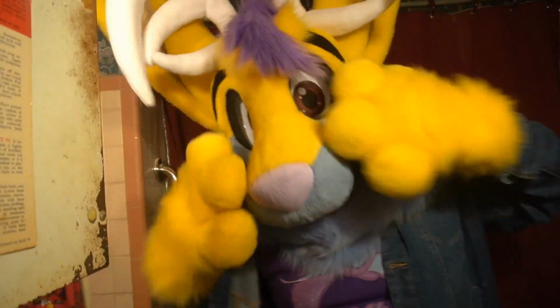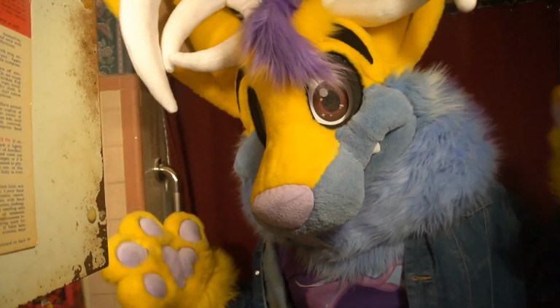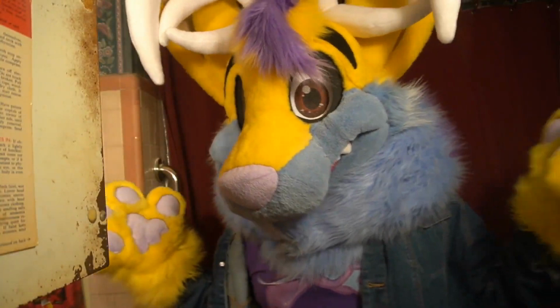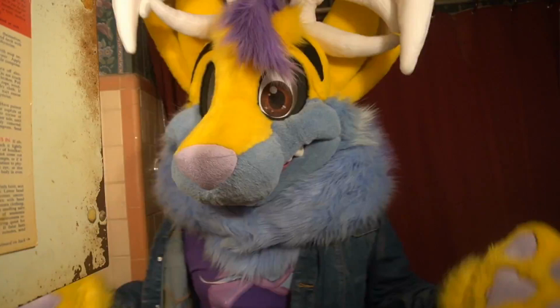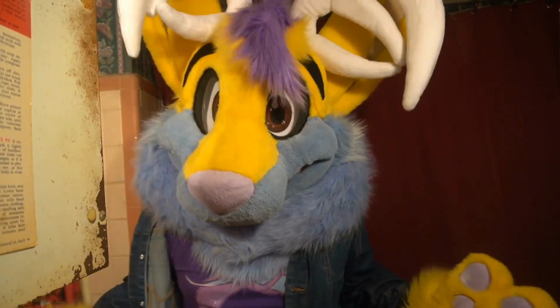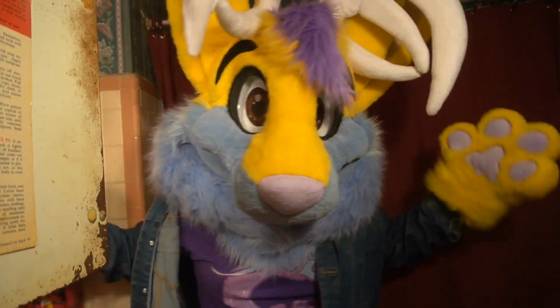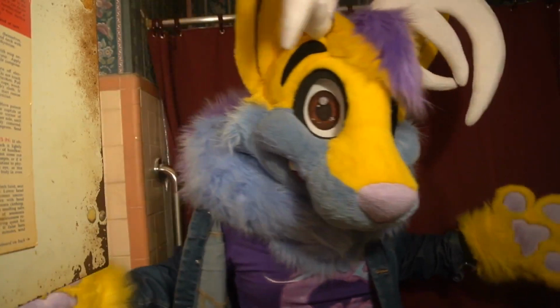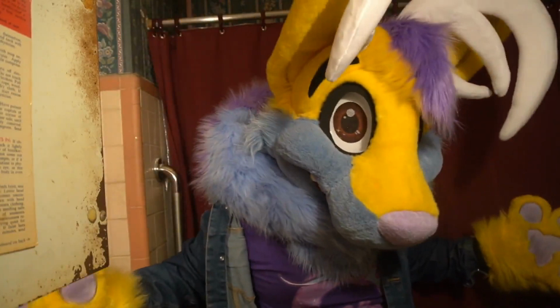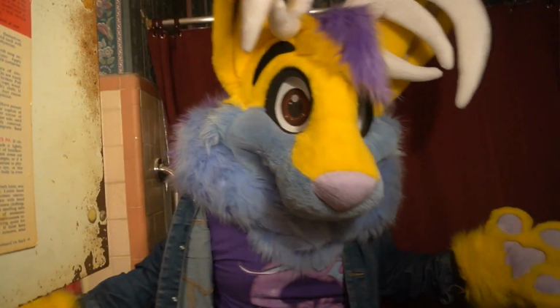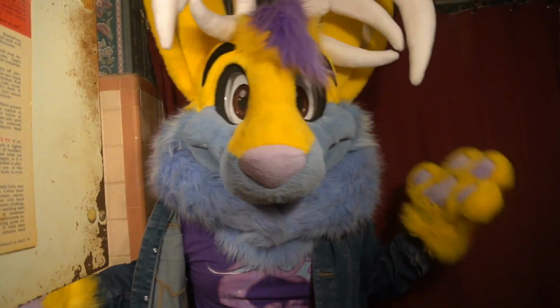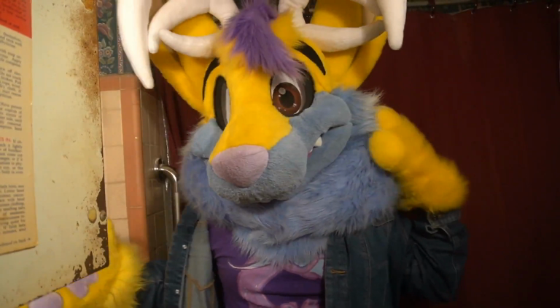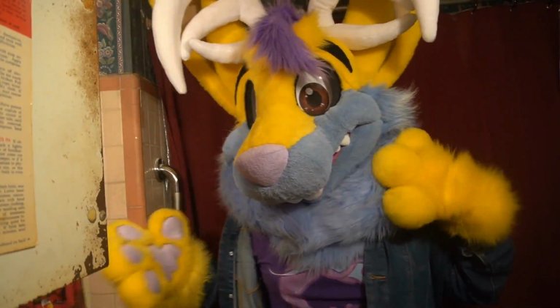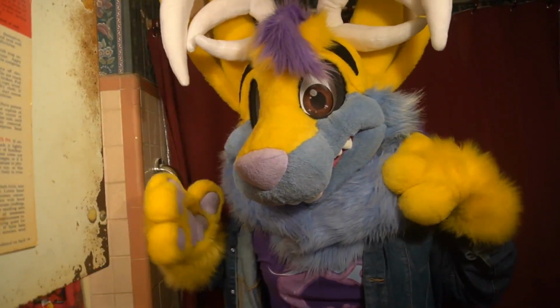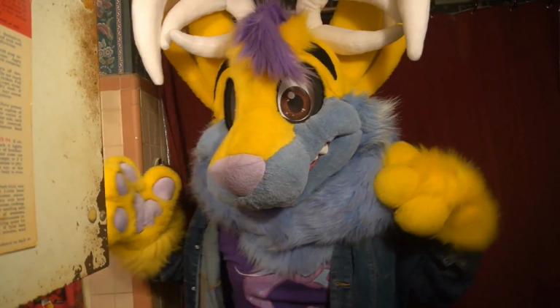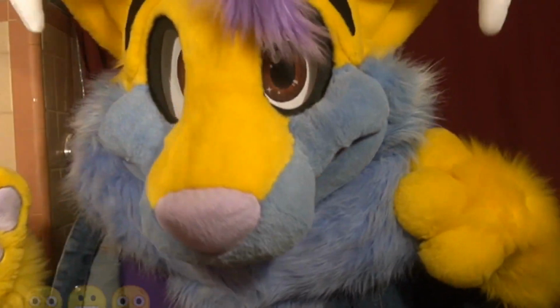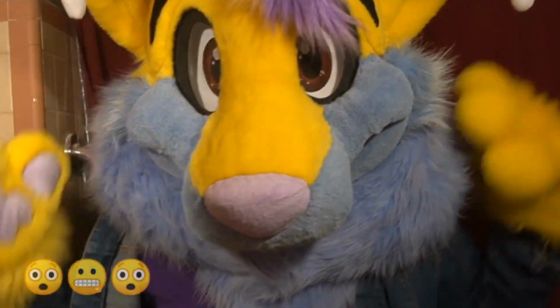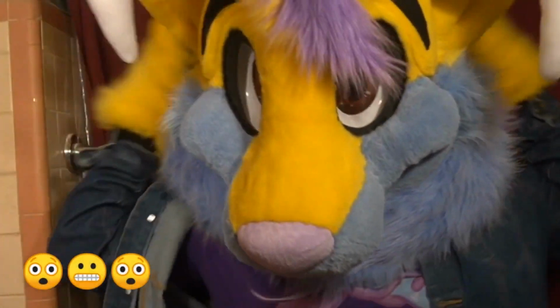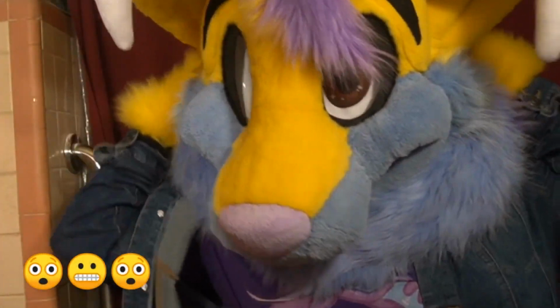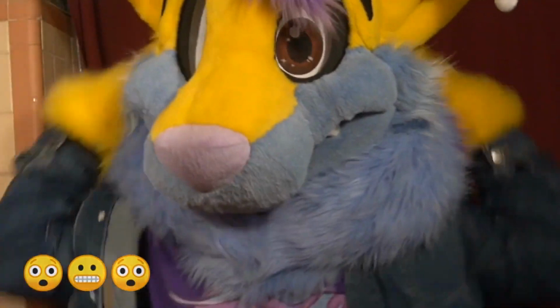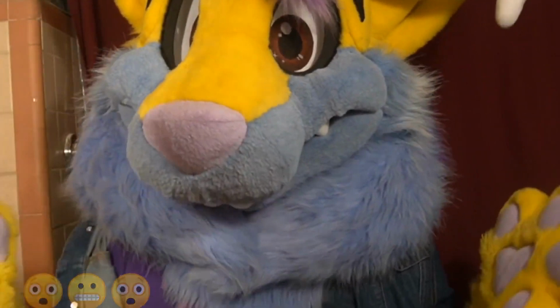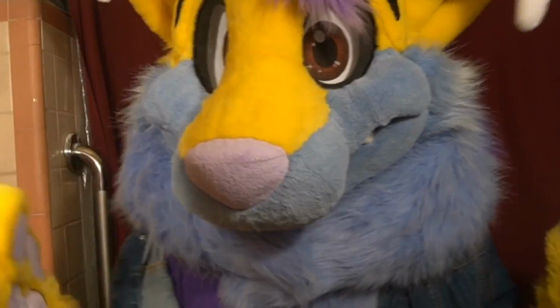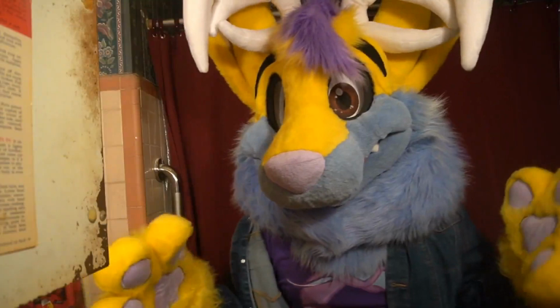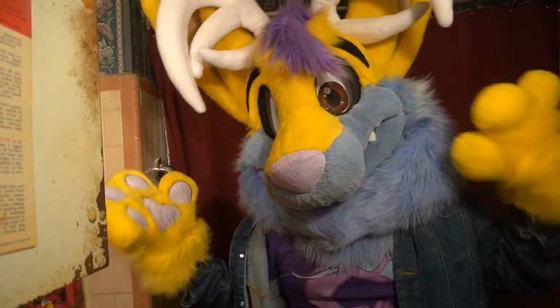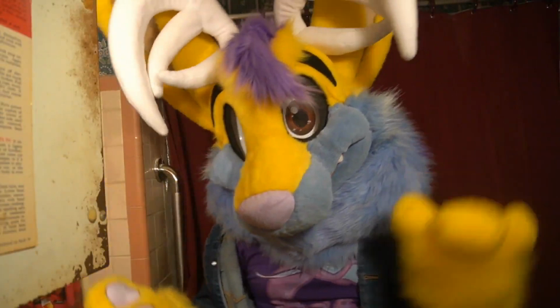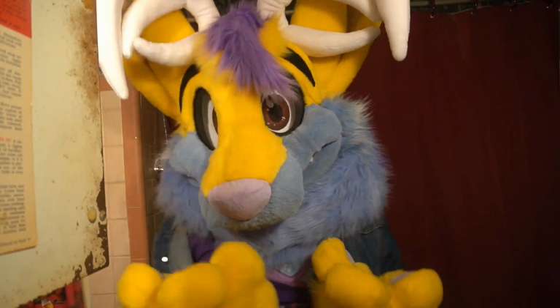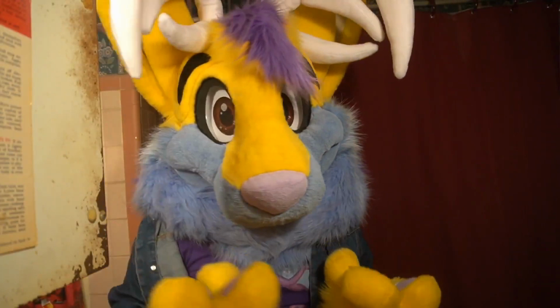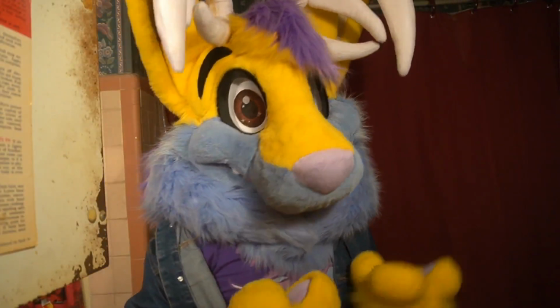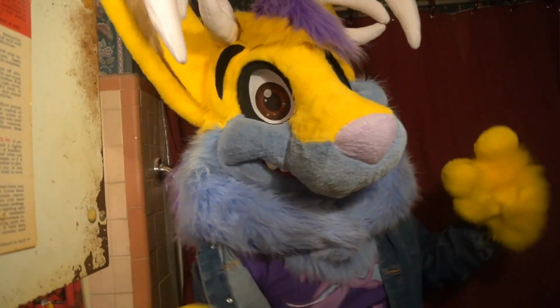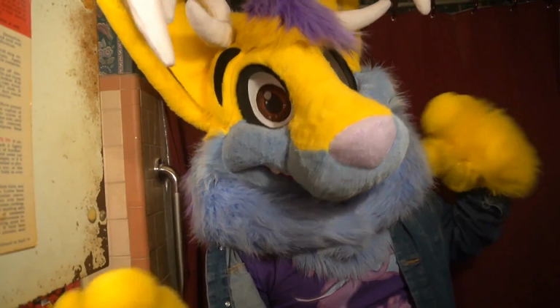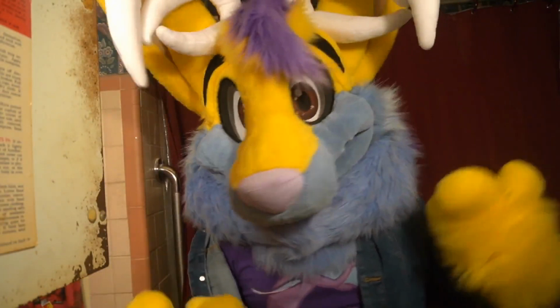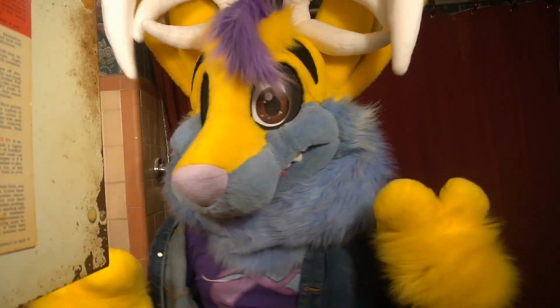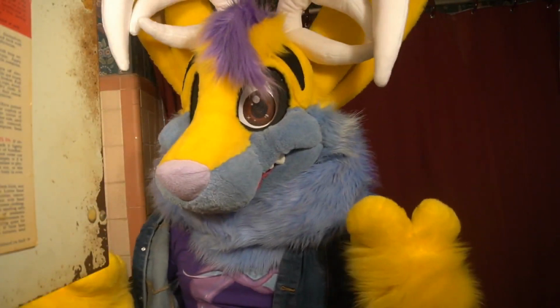Well, I can't believe it's spring. It's spring, and I've still got my fur winter coat here. I think it's time to get rid of it, would you say?